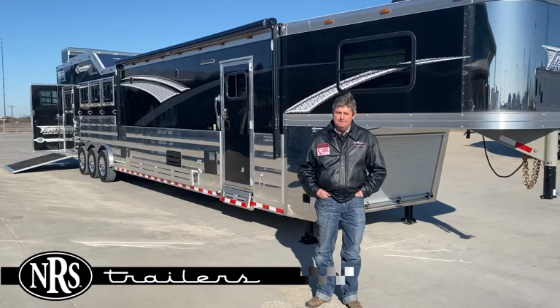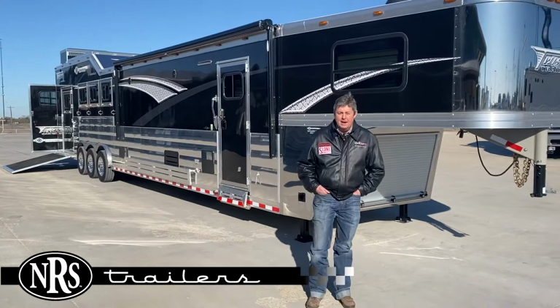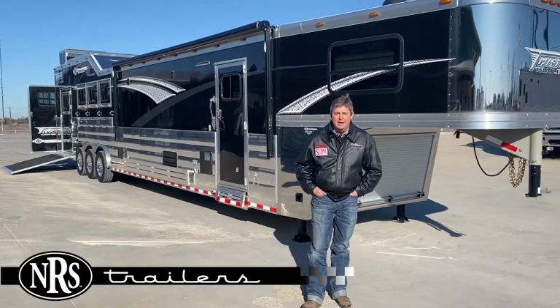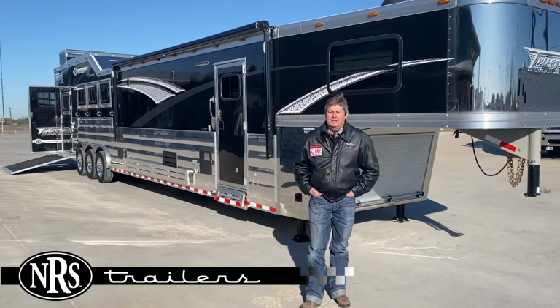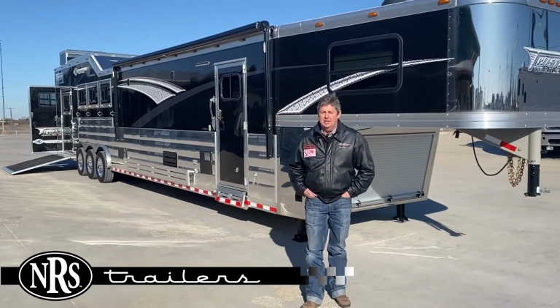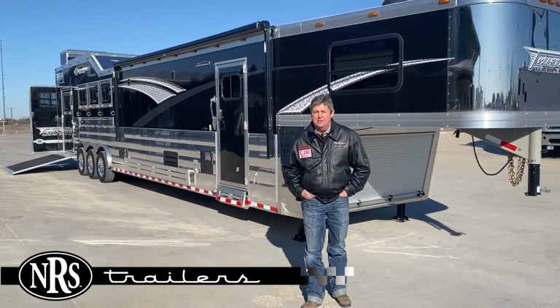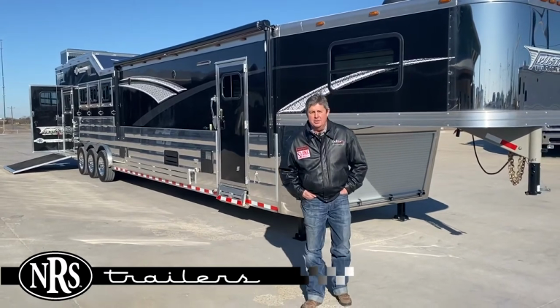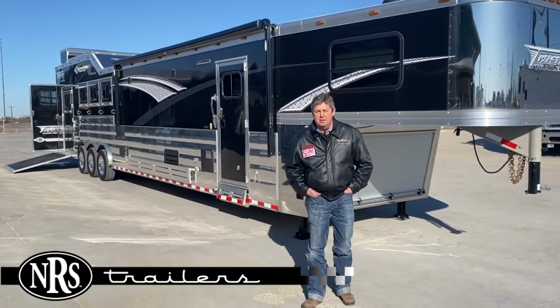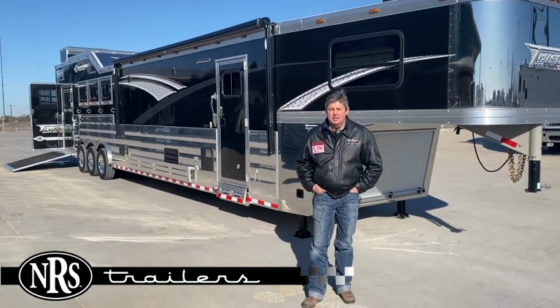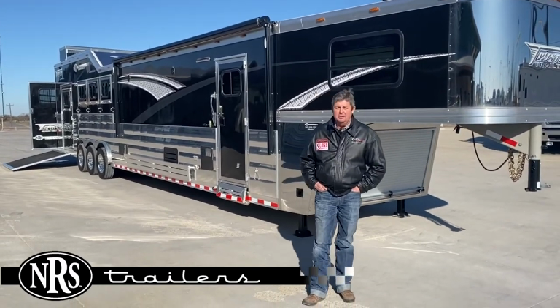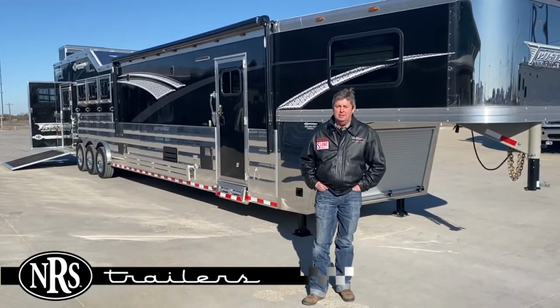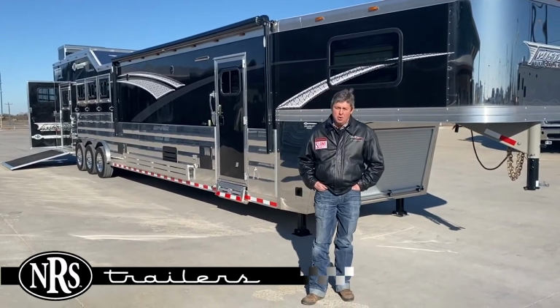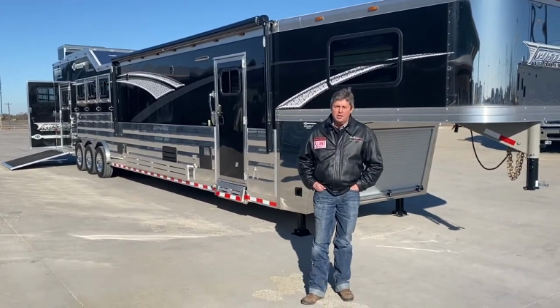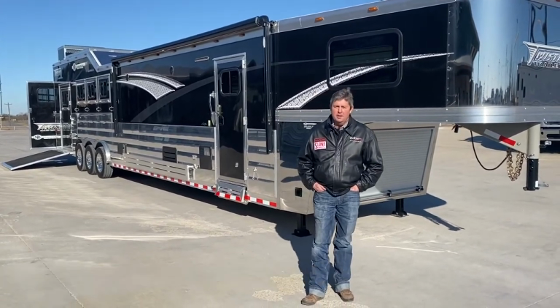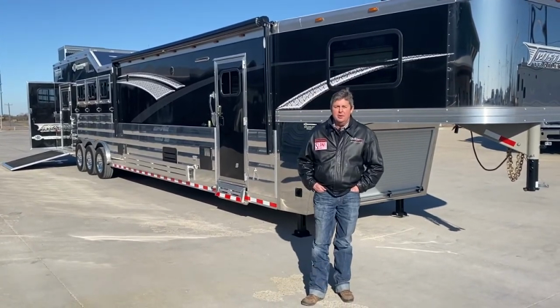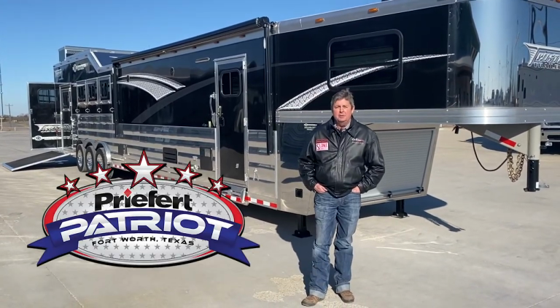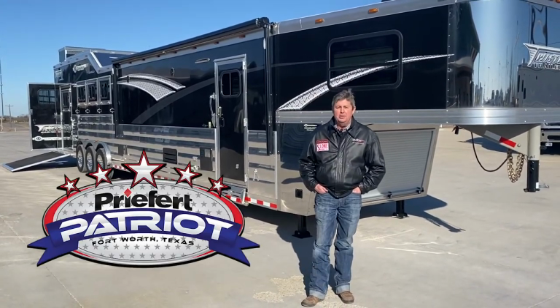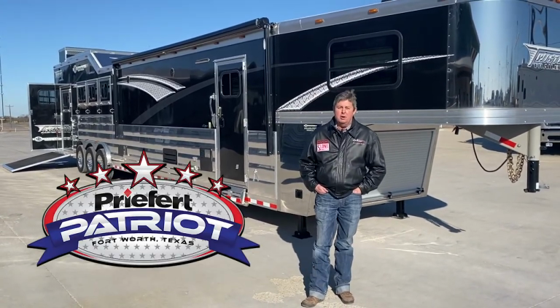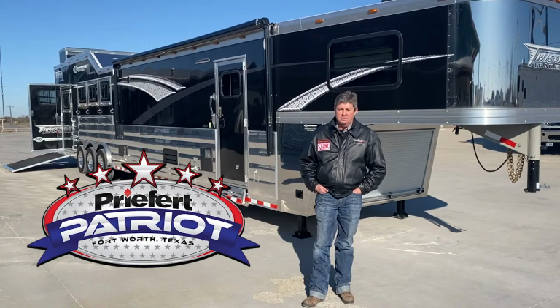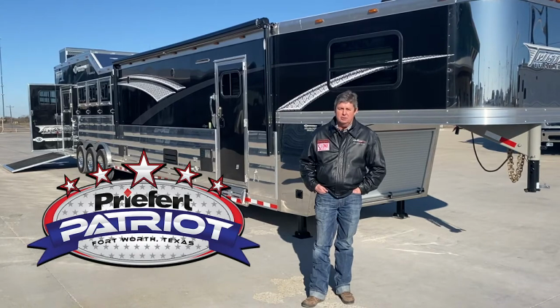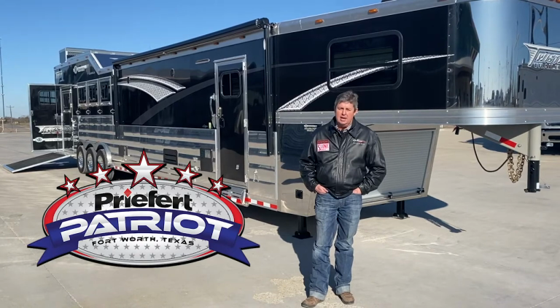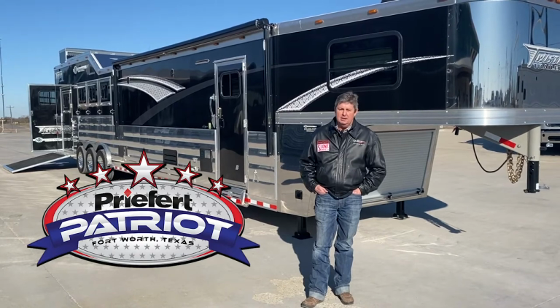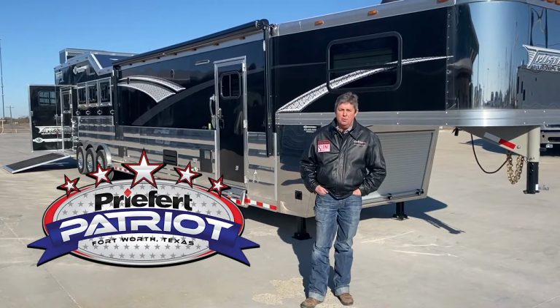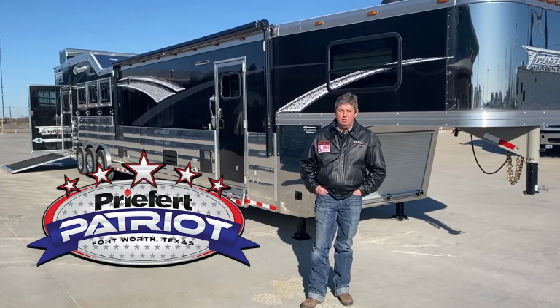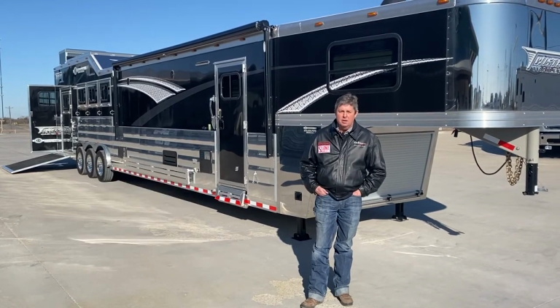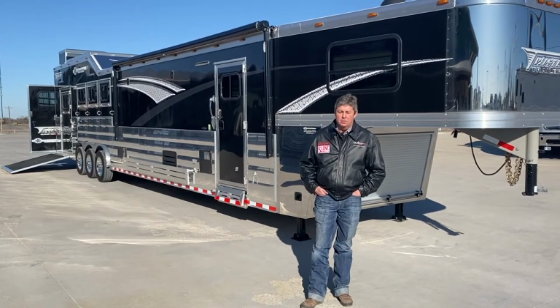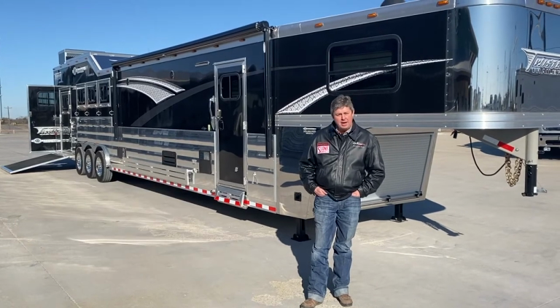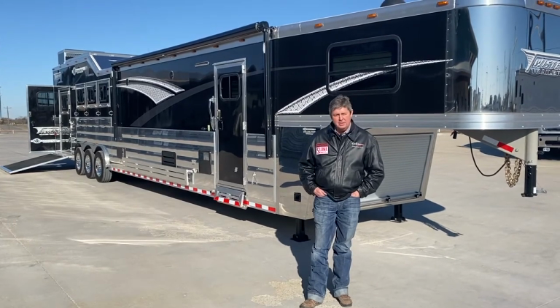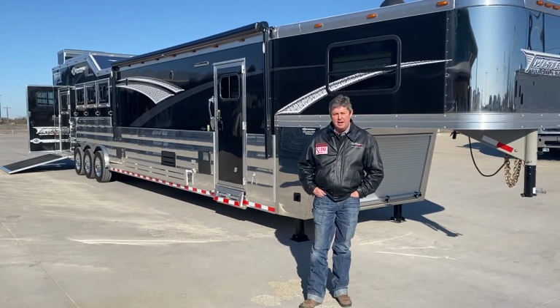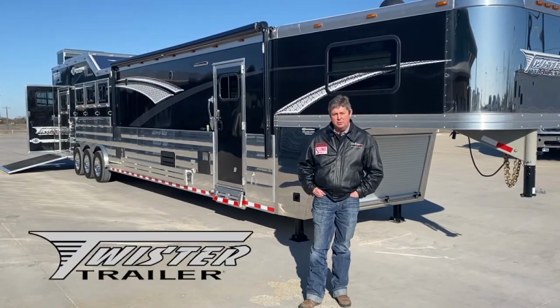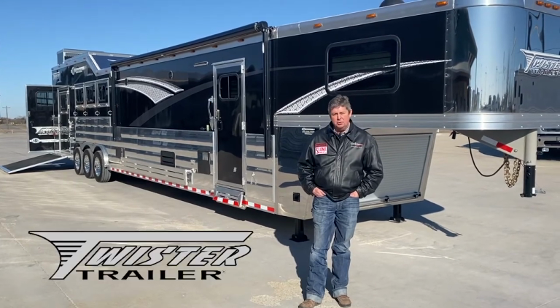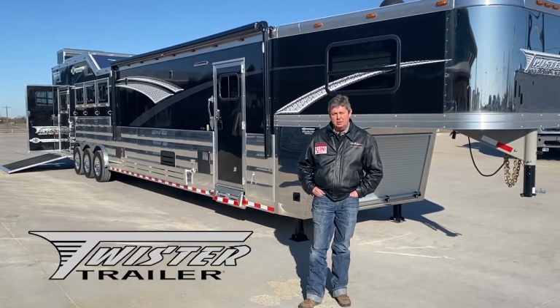Hi everybody, this is Steve with NRS Trailers in Decatur, Texas. We're gearing up to go down to the Patriot, marked 2nd through the 8th in Fort Worth. We're going to have with us a line of Twister Trailers.